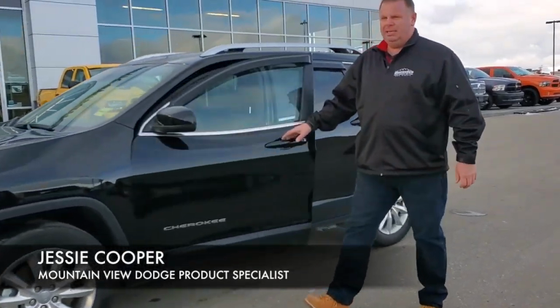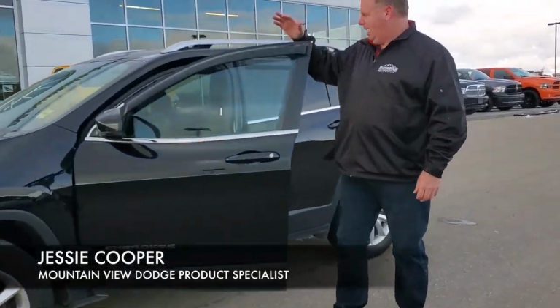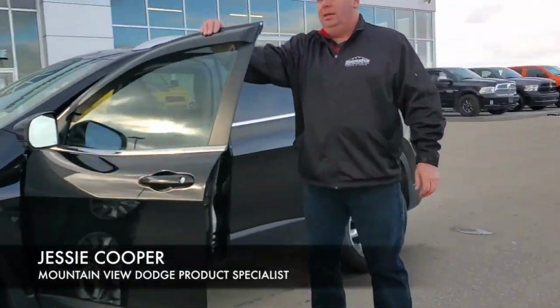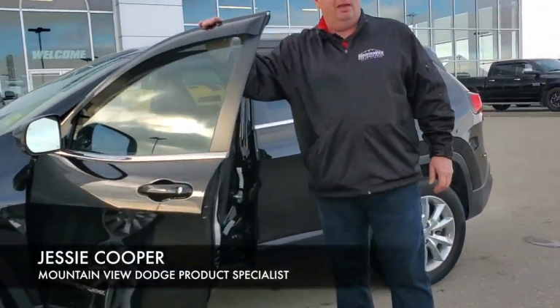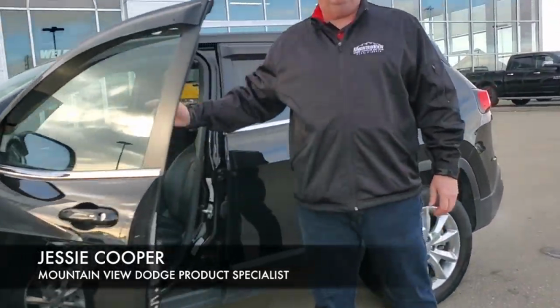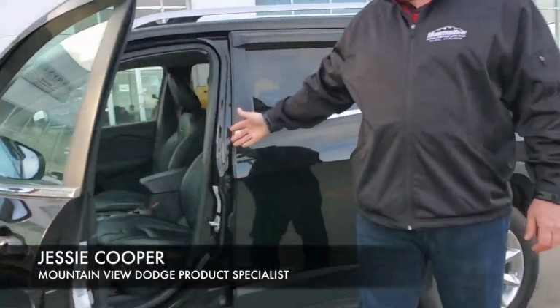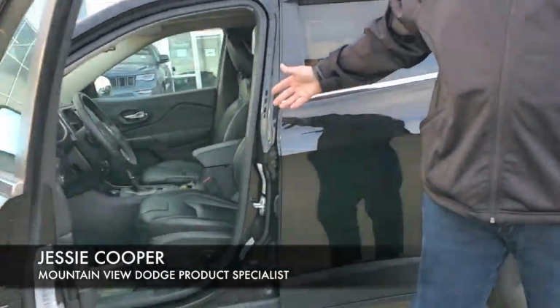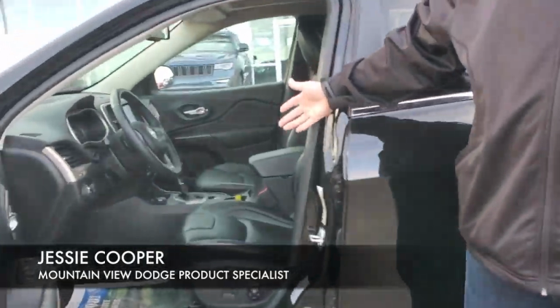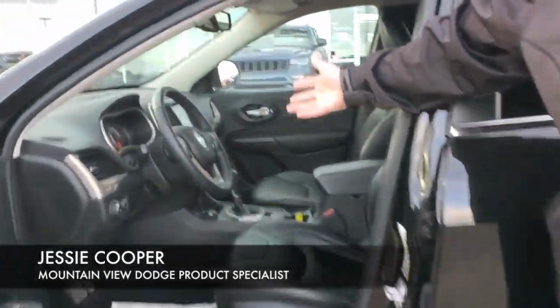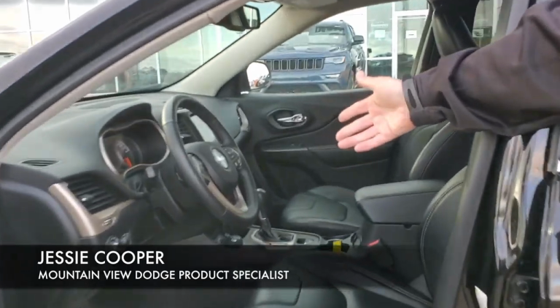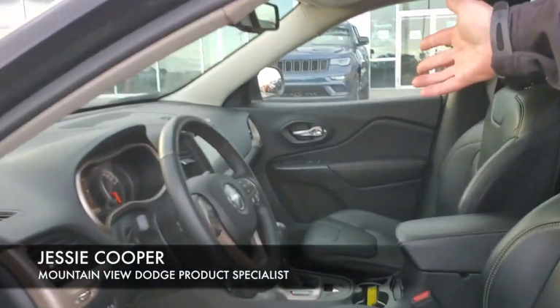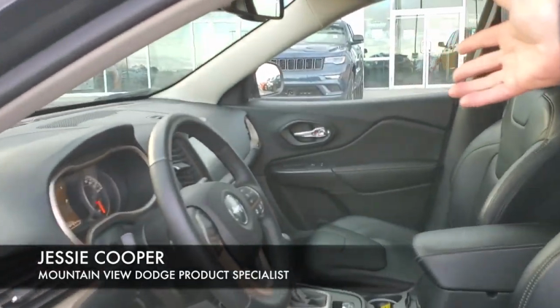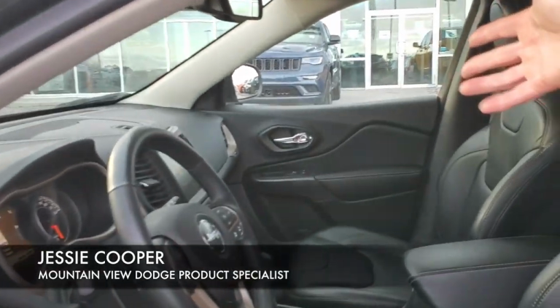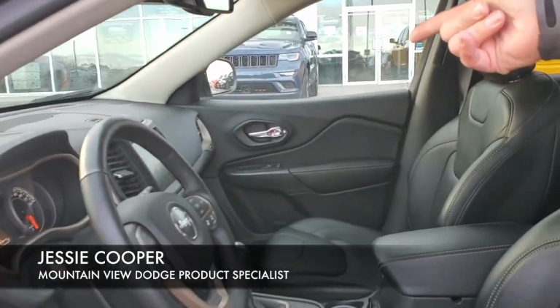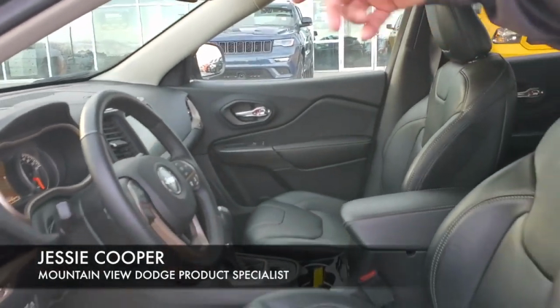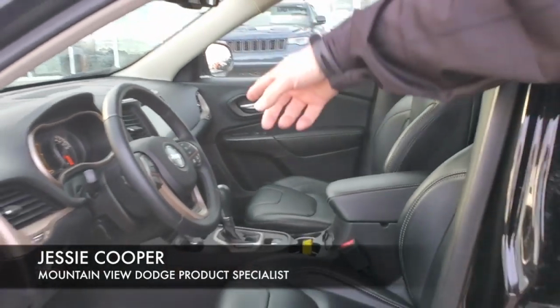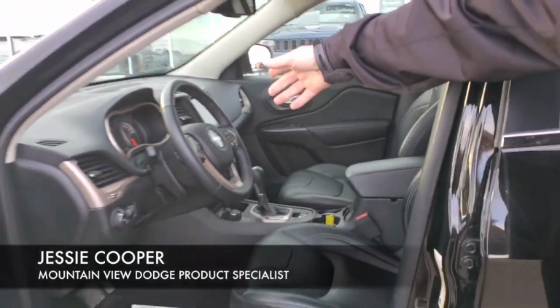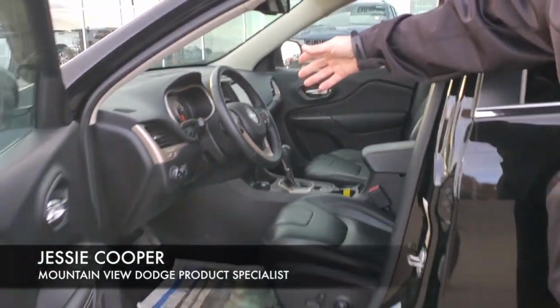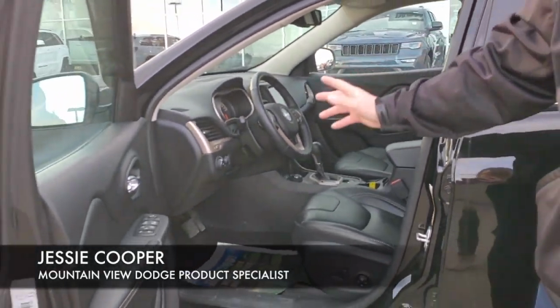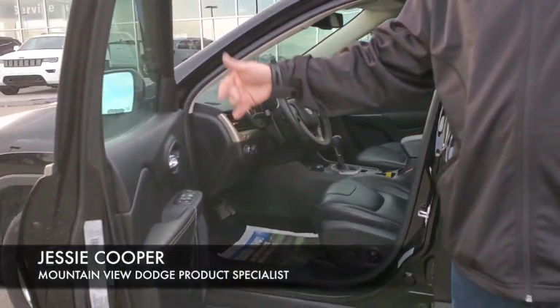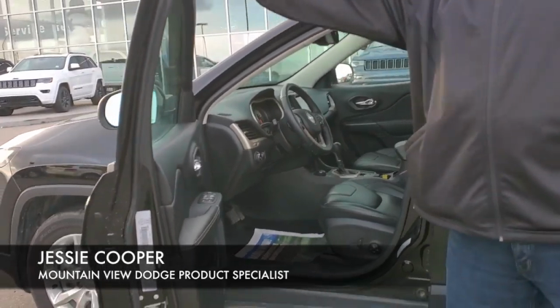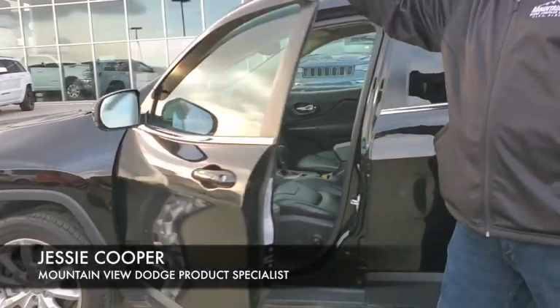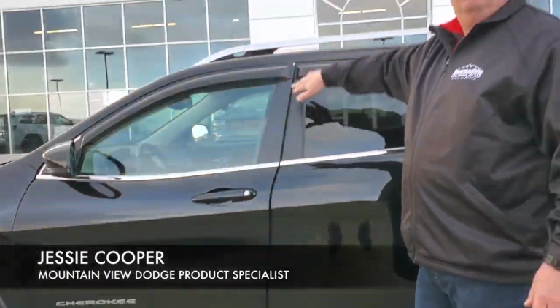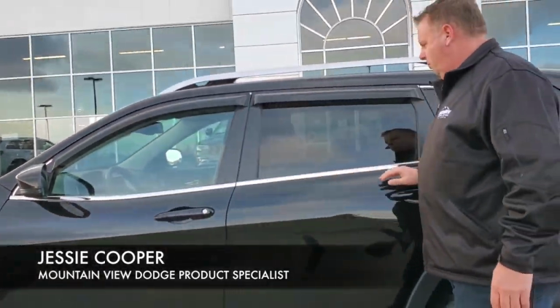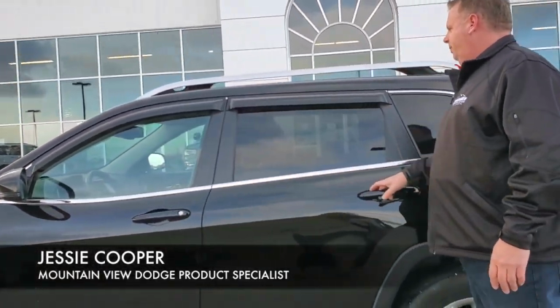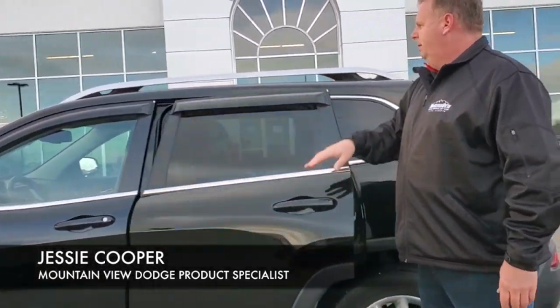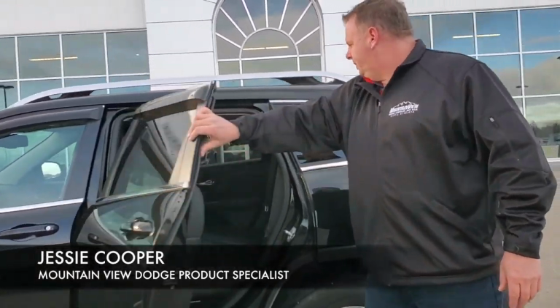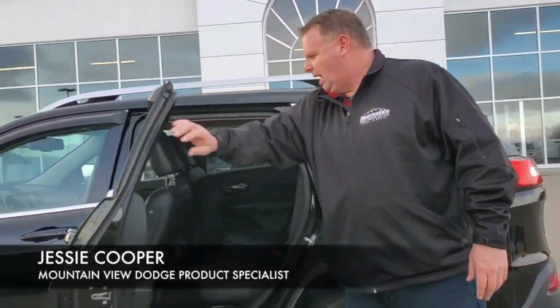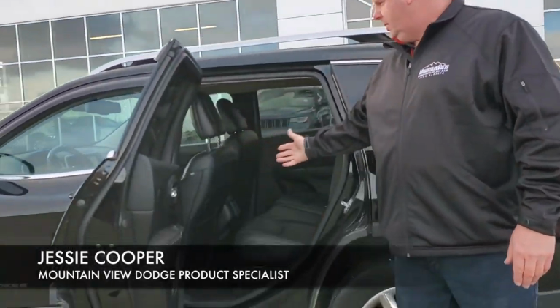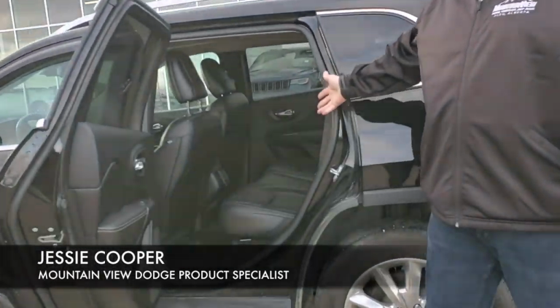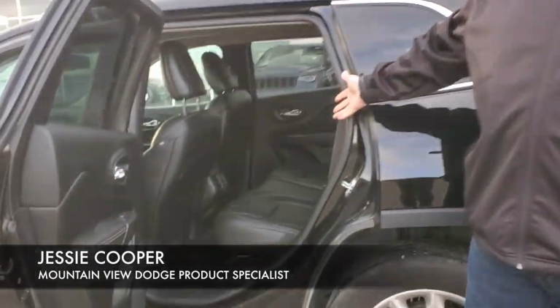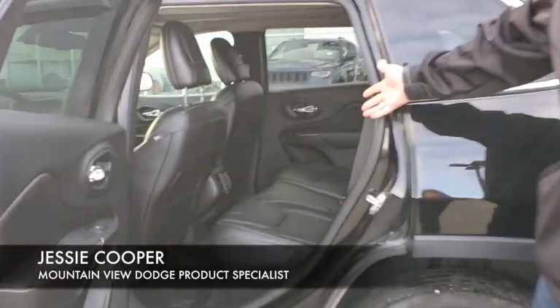Inside, we have full leather interior, heated seats, heated steering wheel, touch screen display, 54,000 kilometers, memory seats, and a full power moon roof. As you can see, it's in amazing shape.